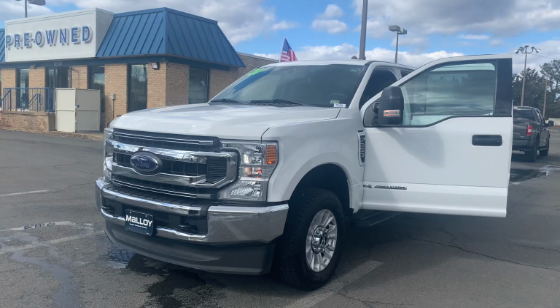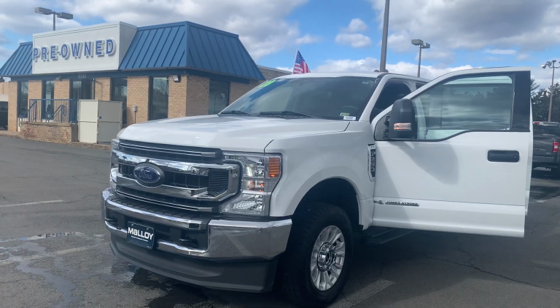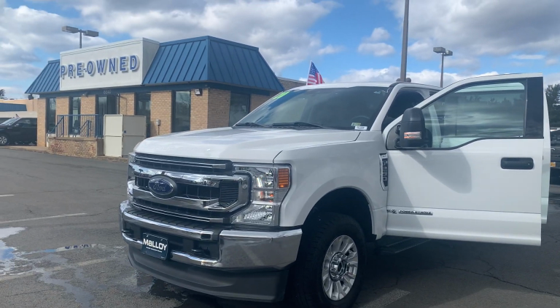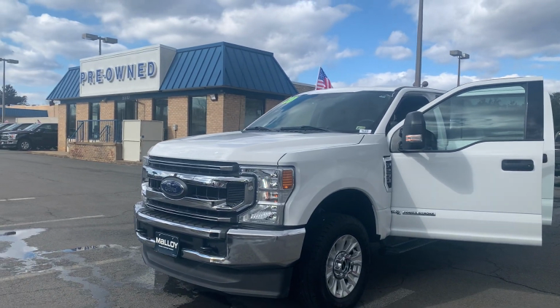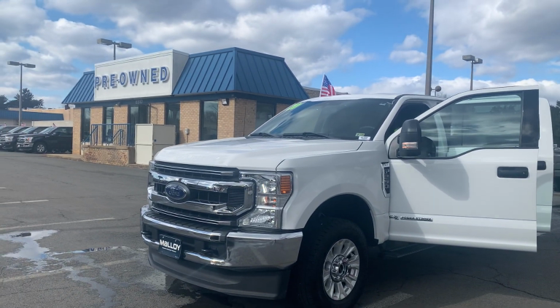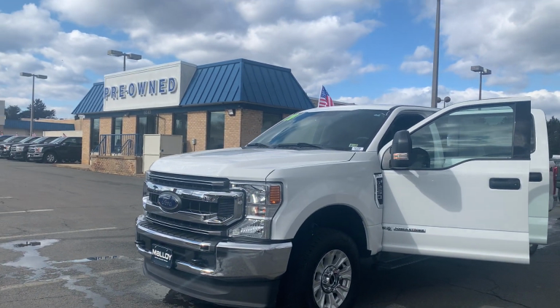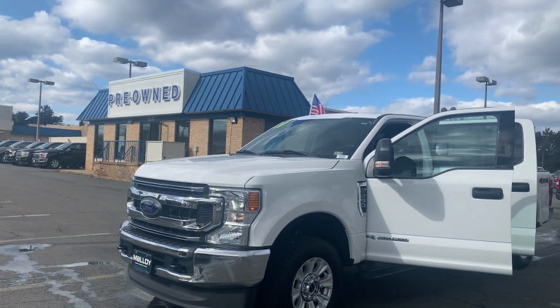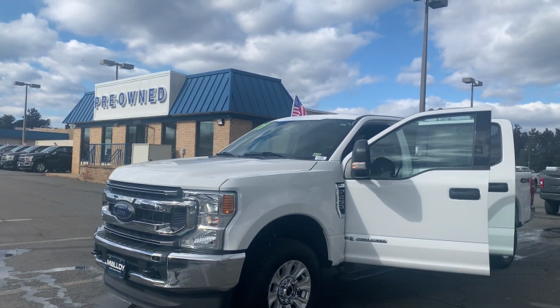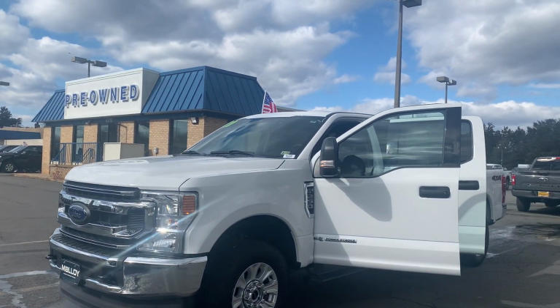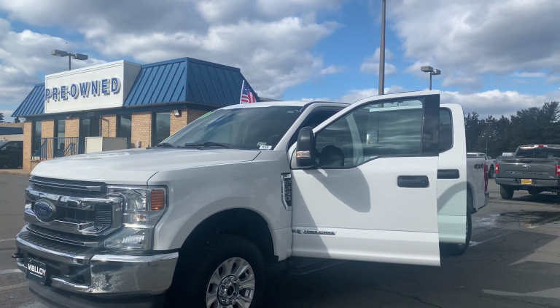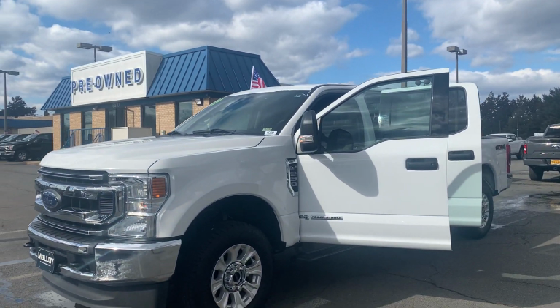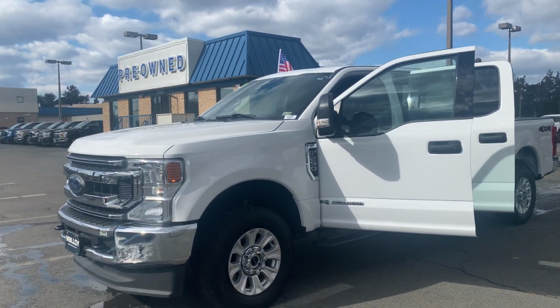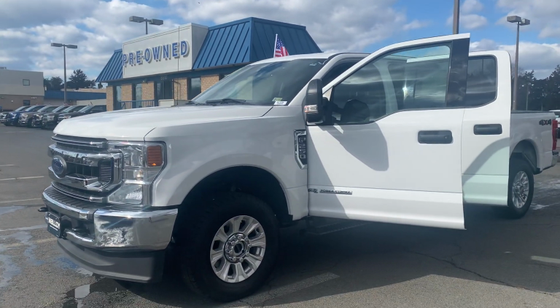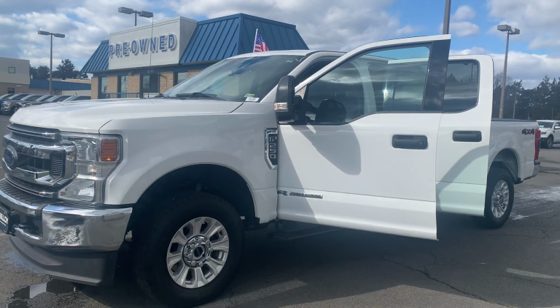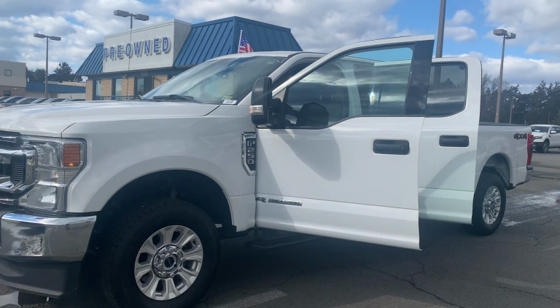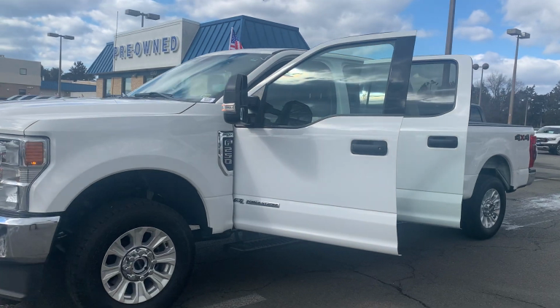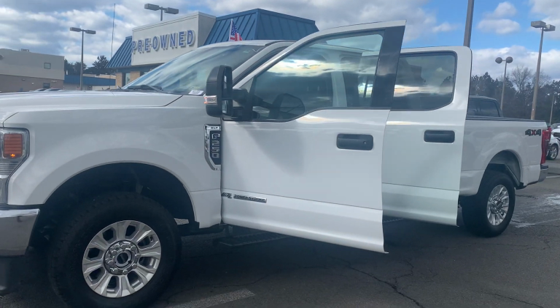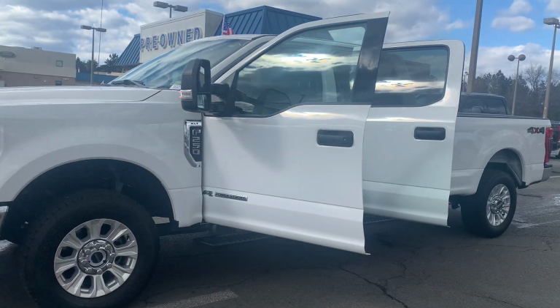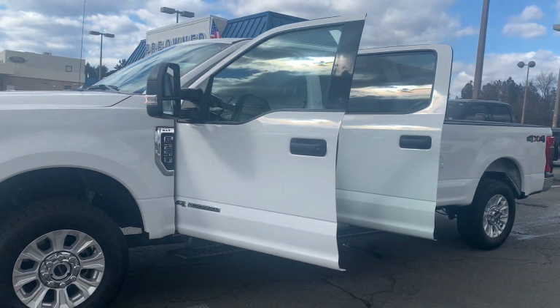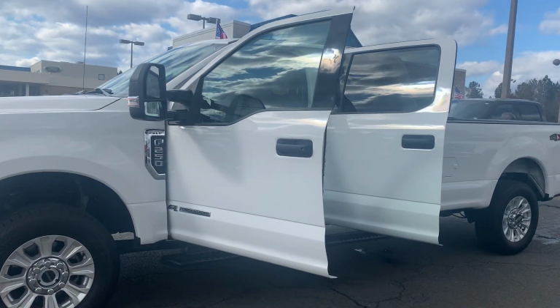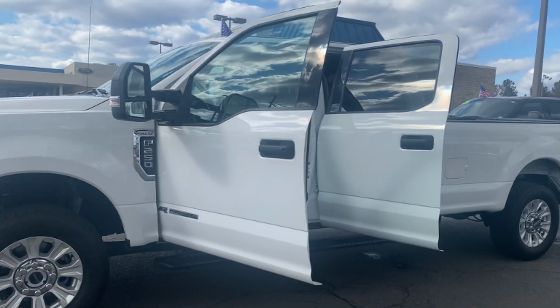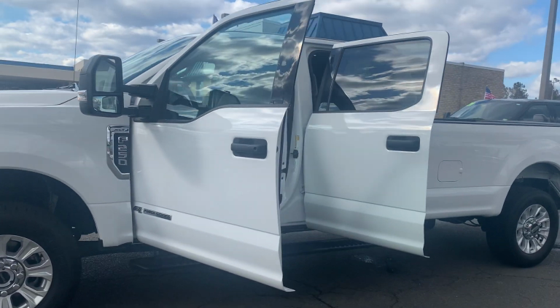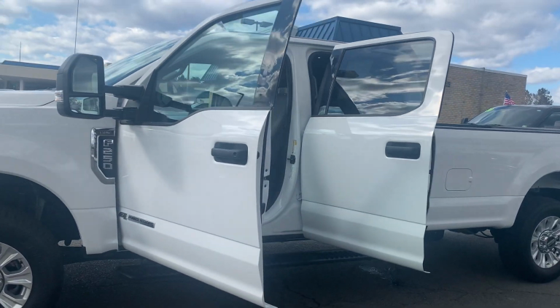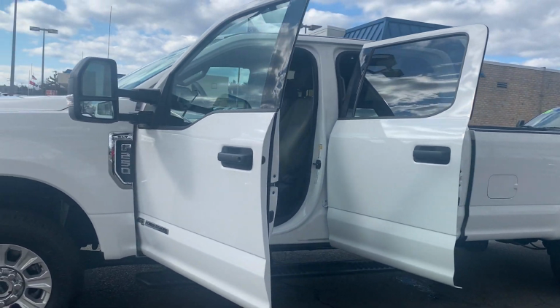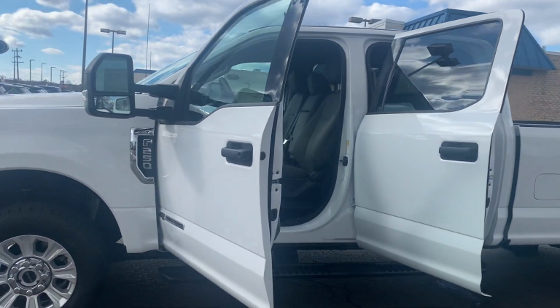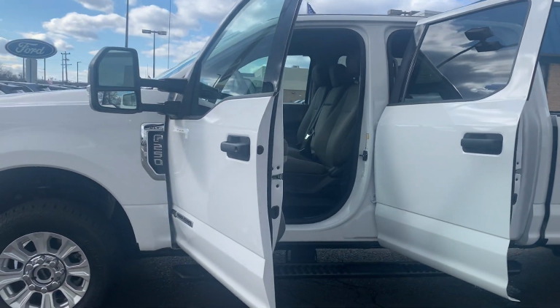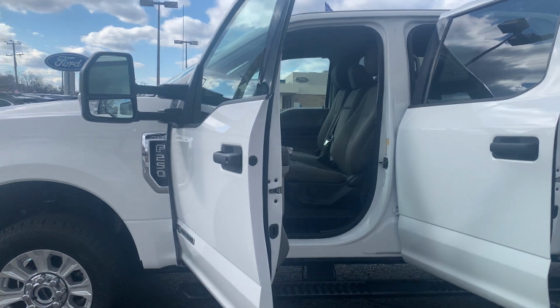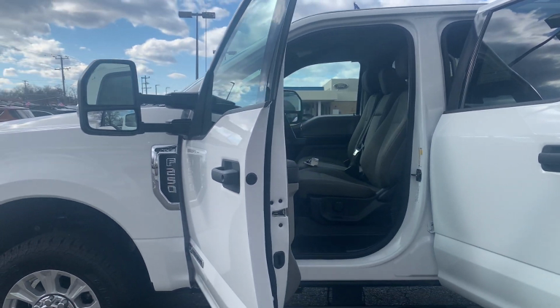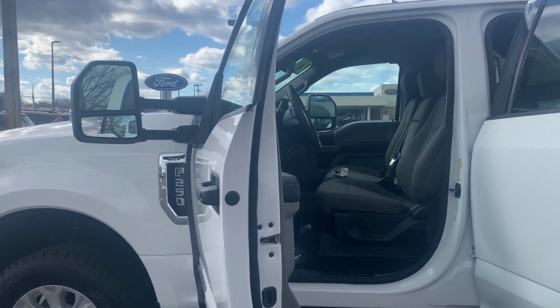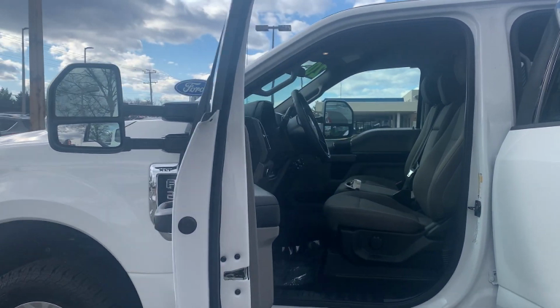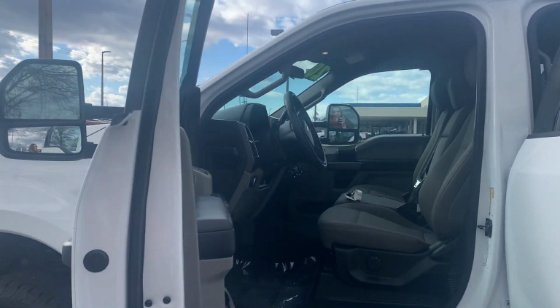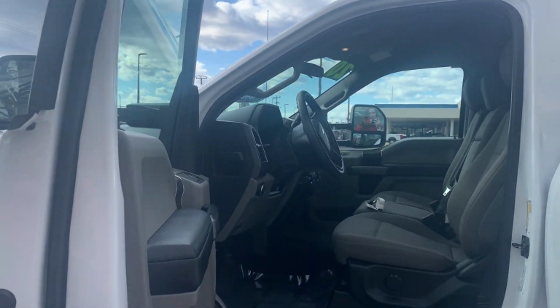This is the pre-owned 2020 Ford F-250 truck crew cab. The color is Oxford white. There's been one previous owner with no accidents, and 41,721 miles are on it.